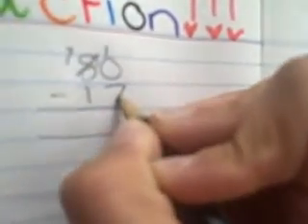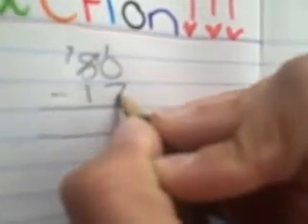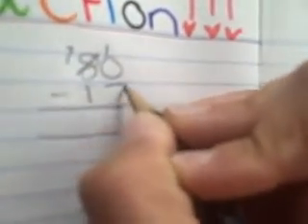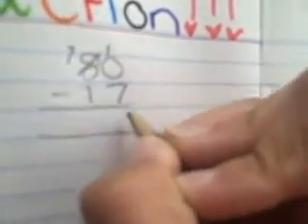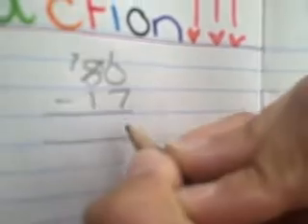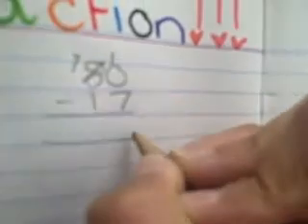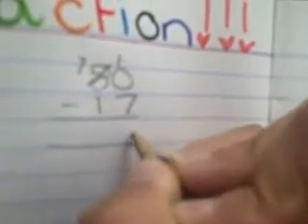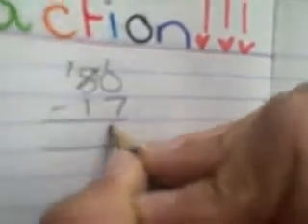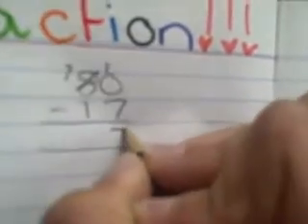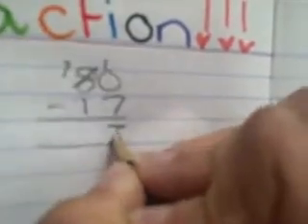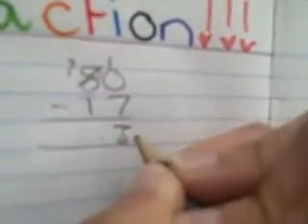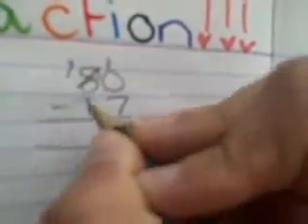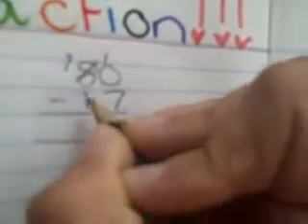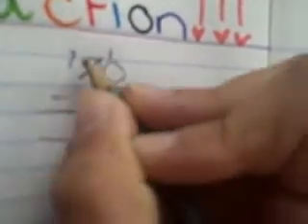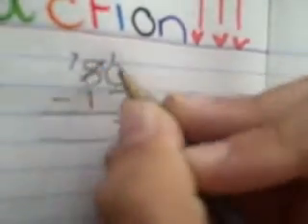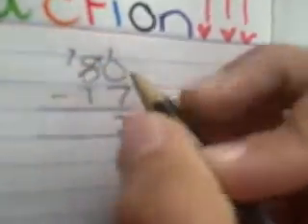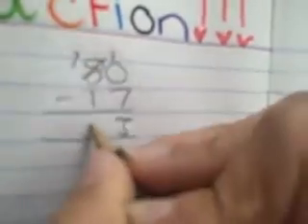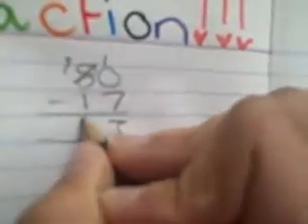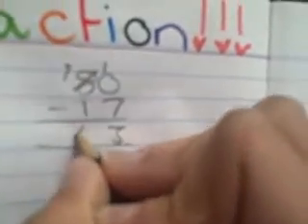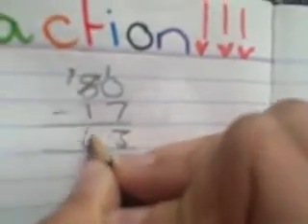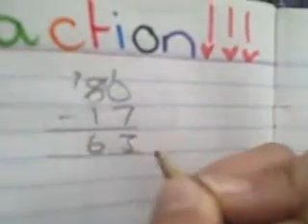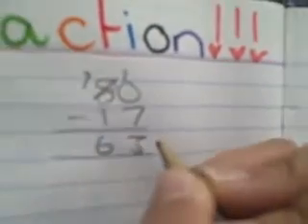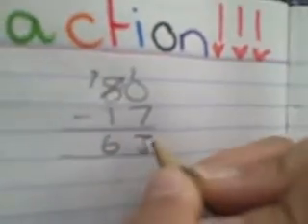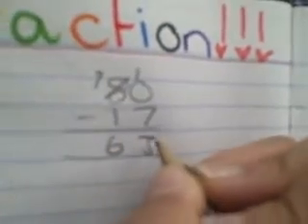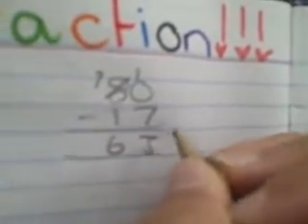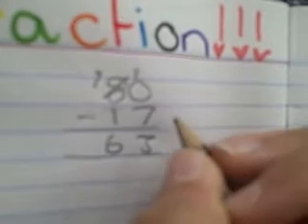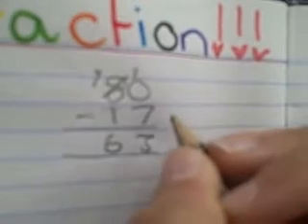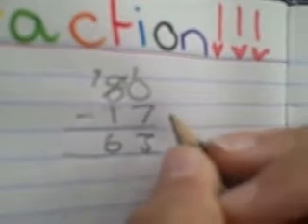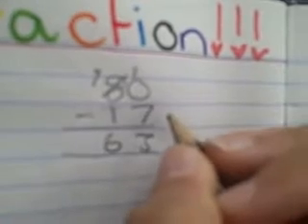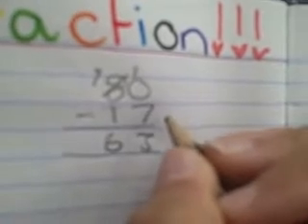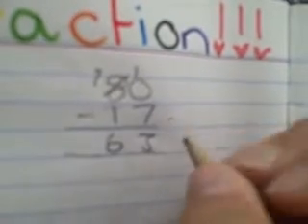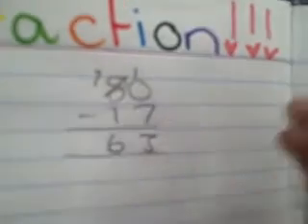You take seven from ten, which equals three, and then one from seven is six, and your answer is 63. And that is how you subtract.